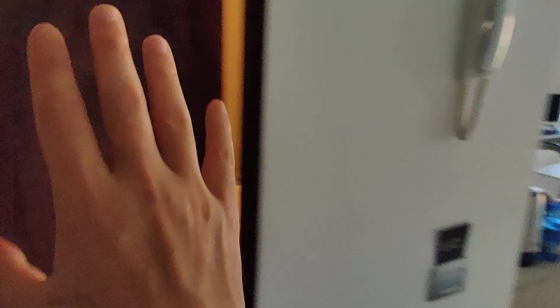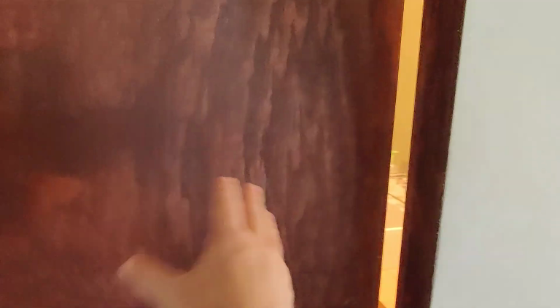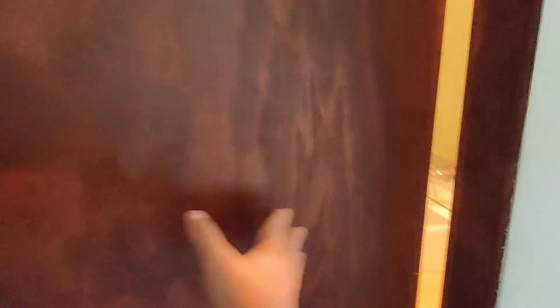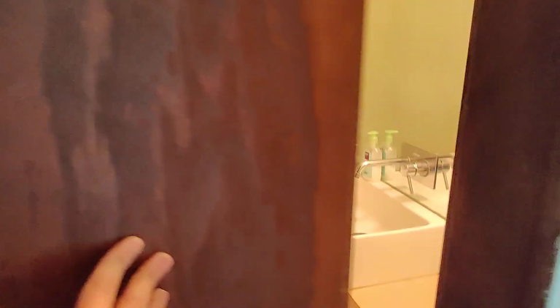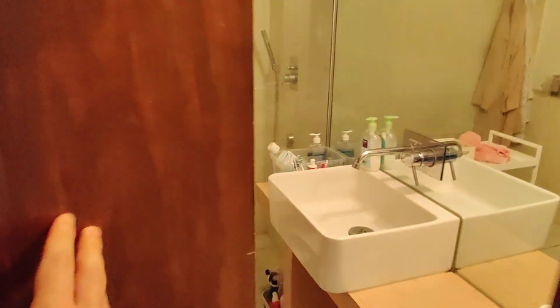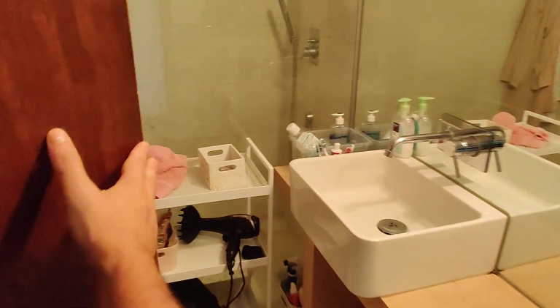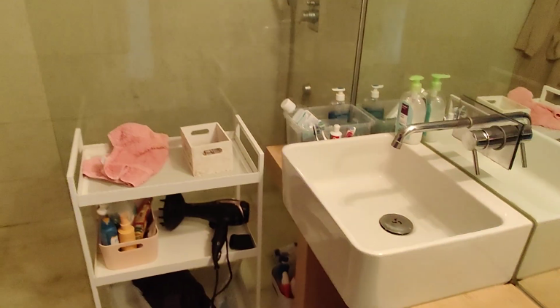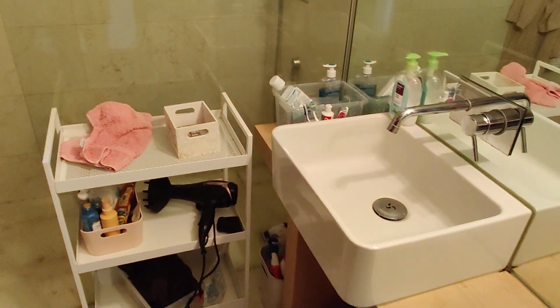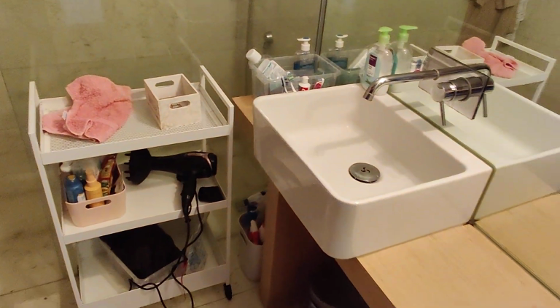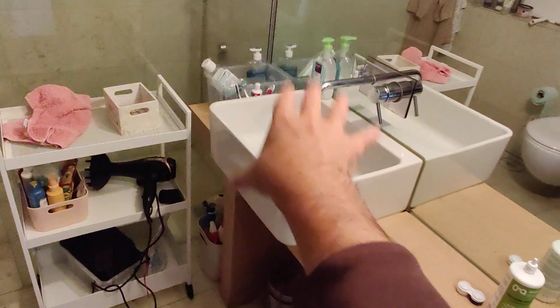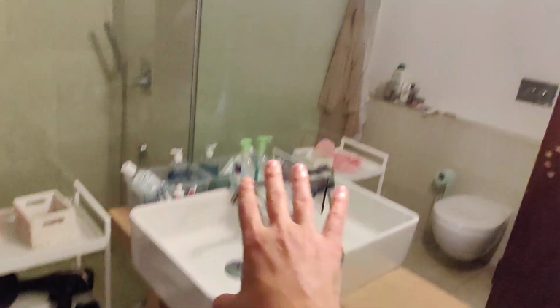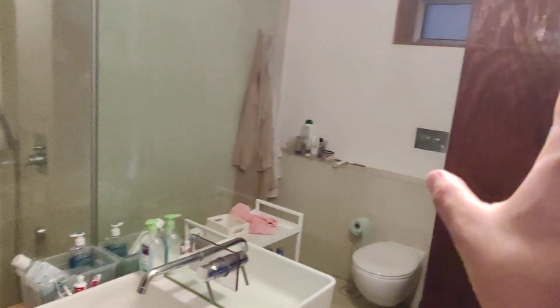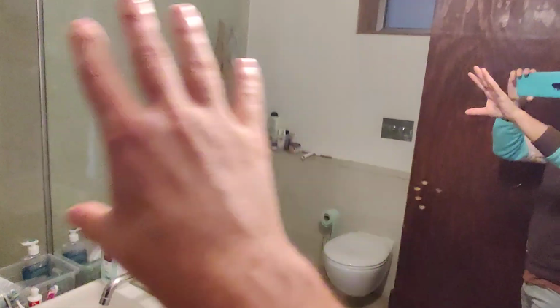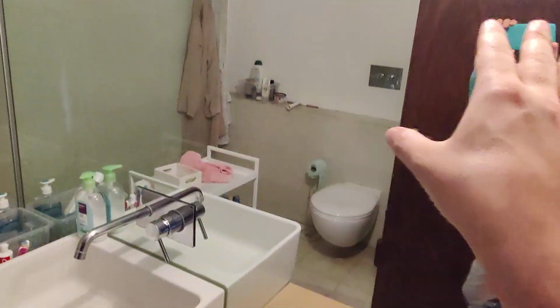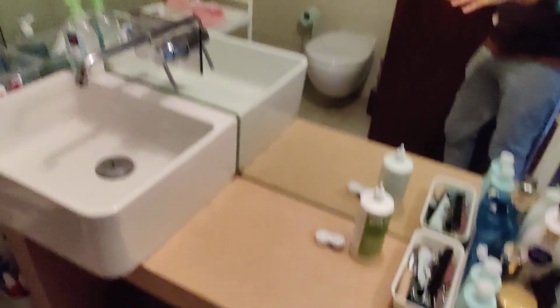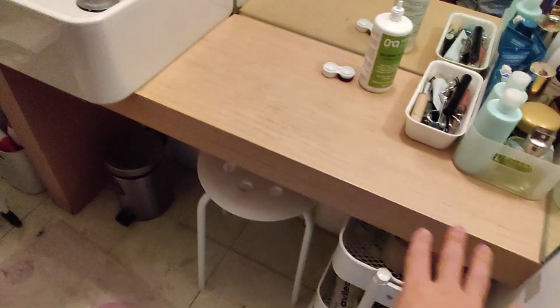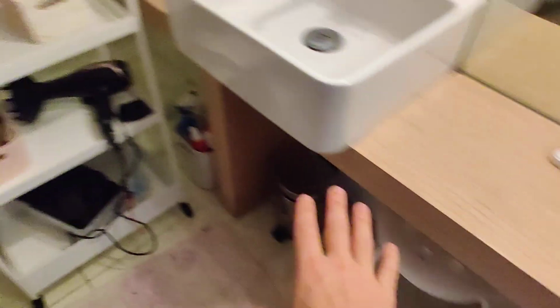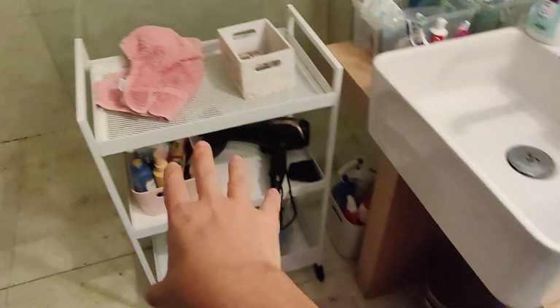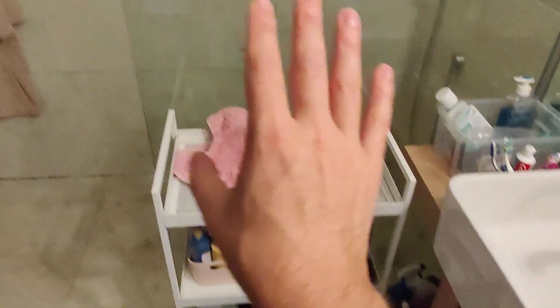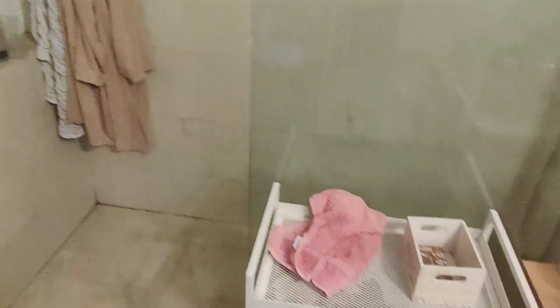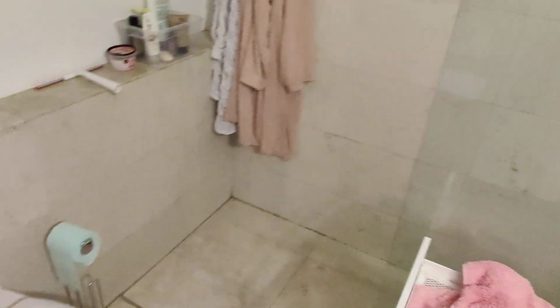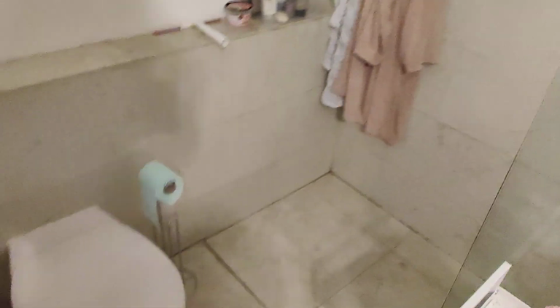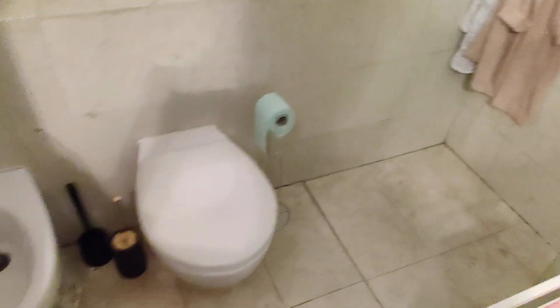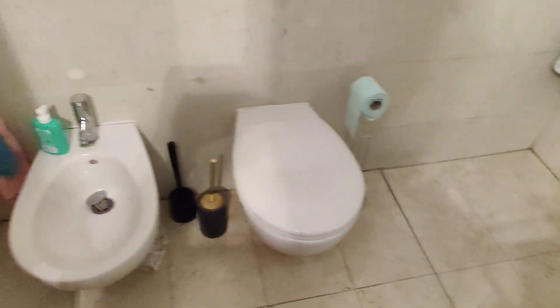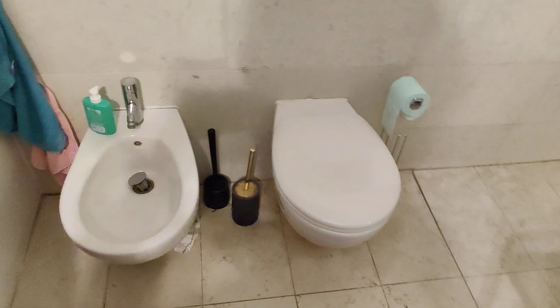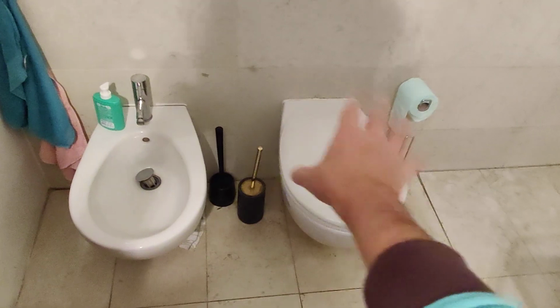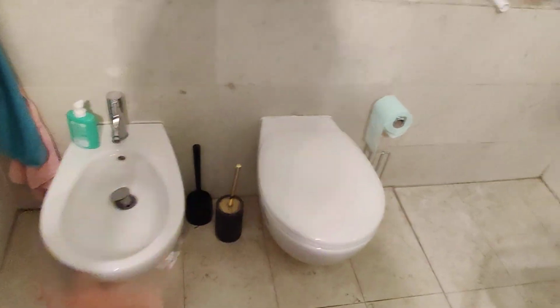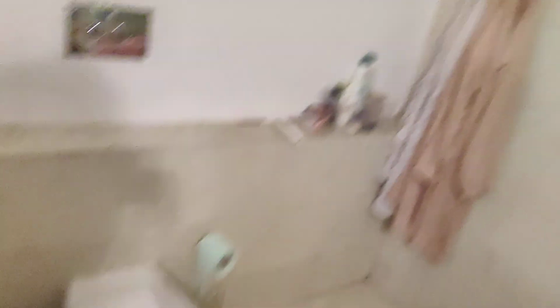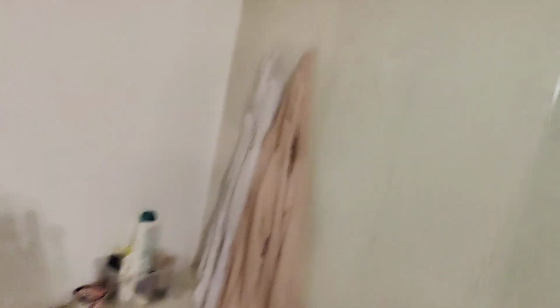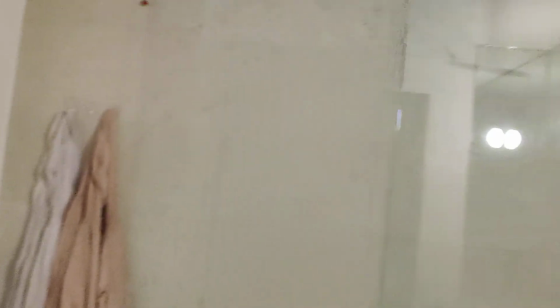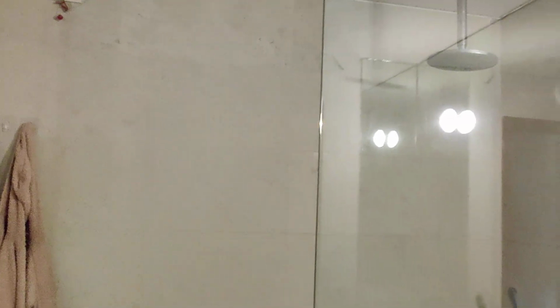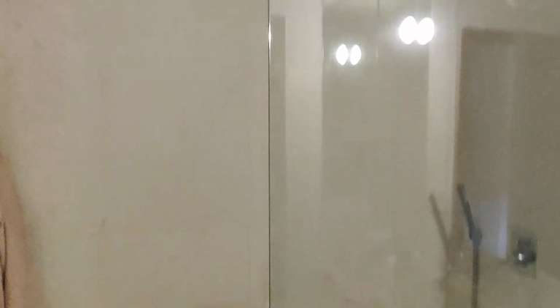First on the left we have the bathroom. We have the sink here and a huge mirror. We have toilet and bidet and a nice walk-in shower.